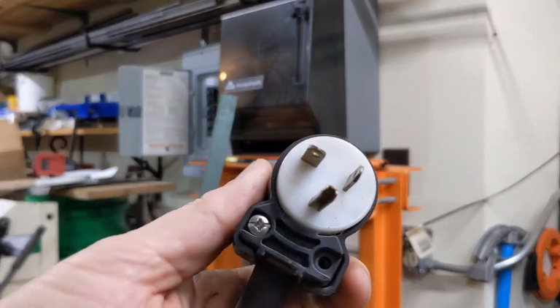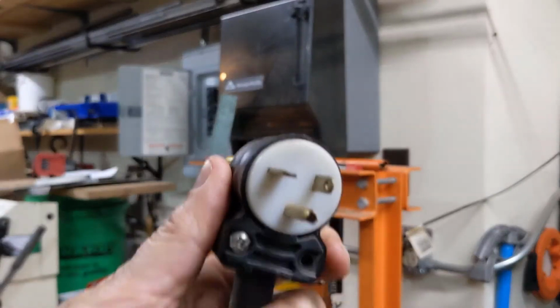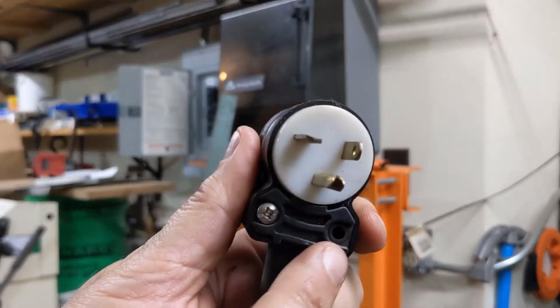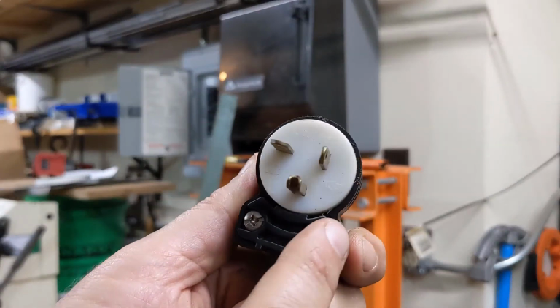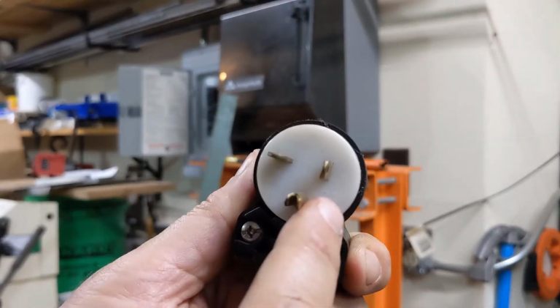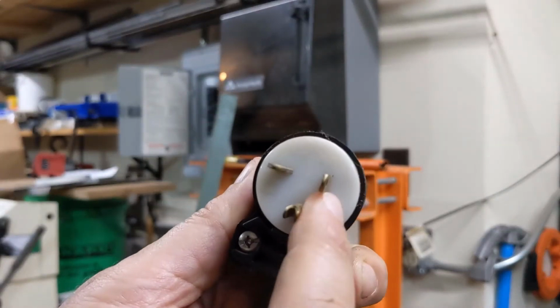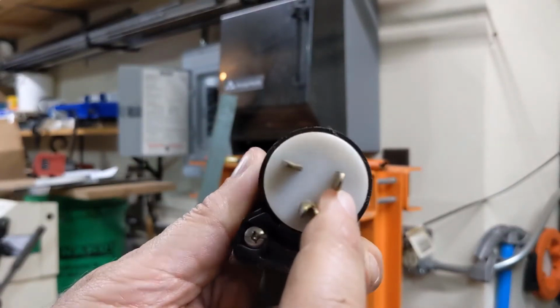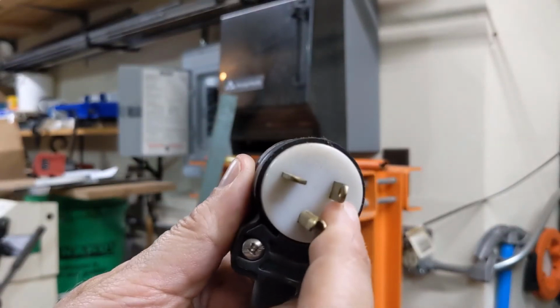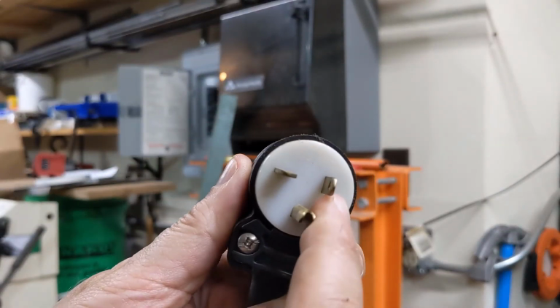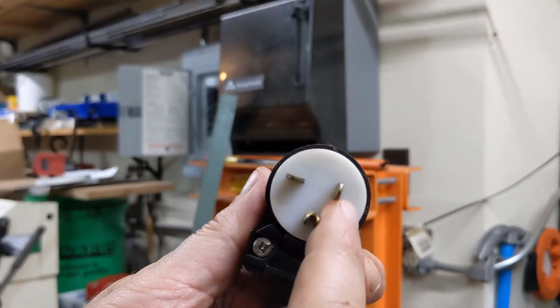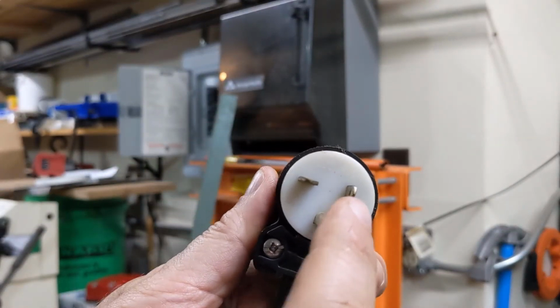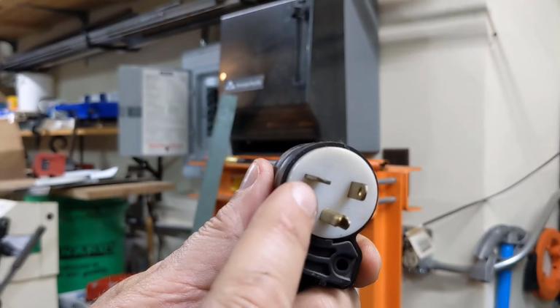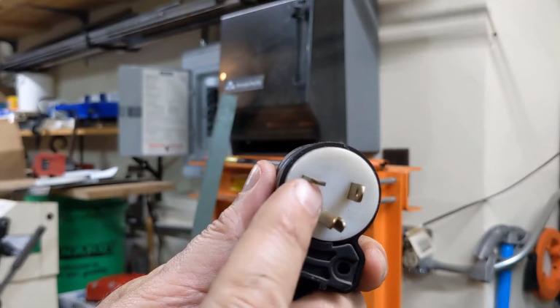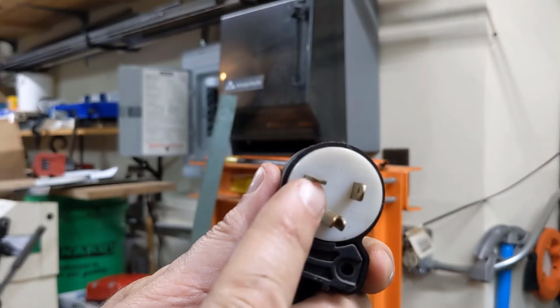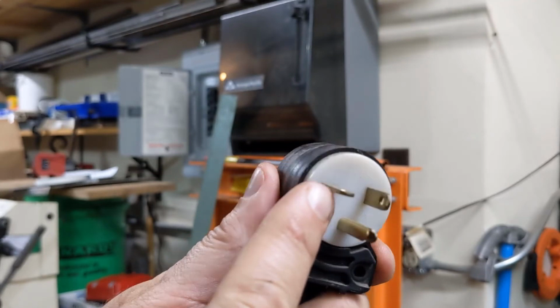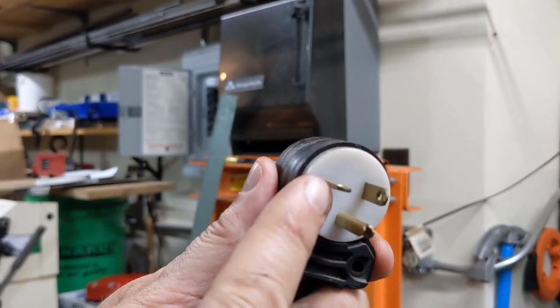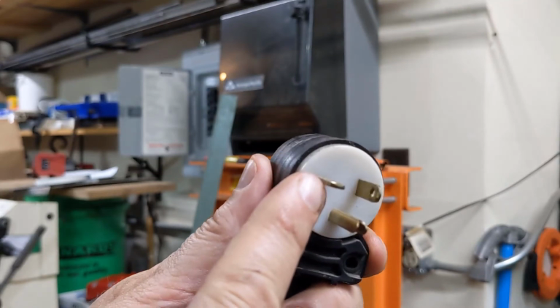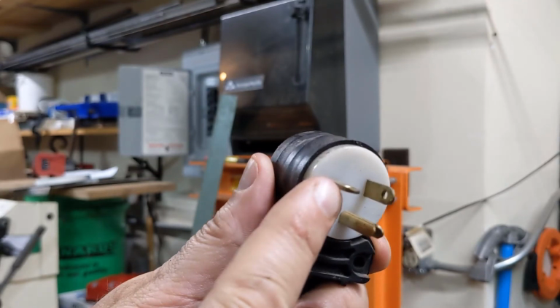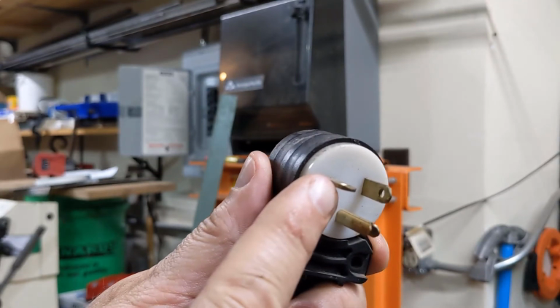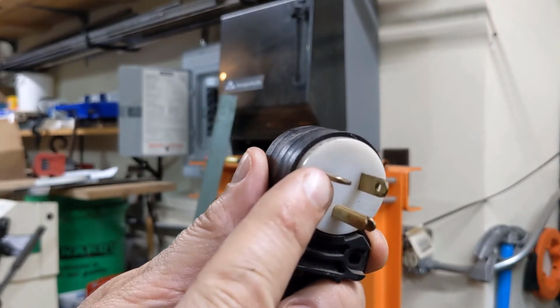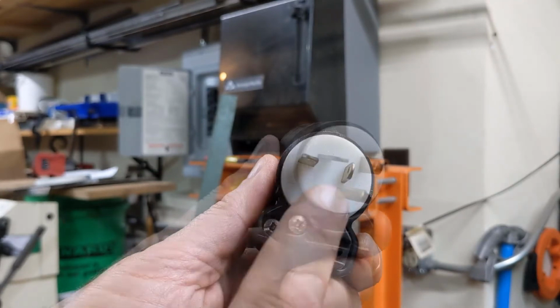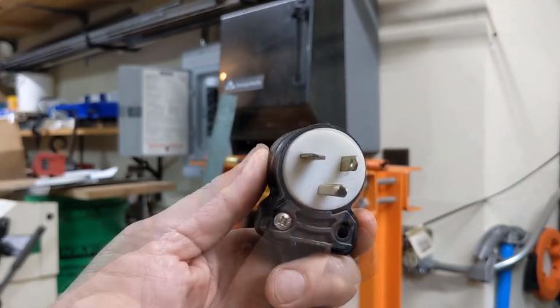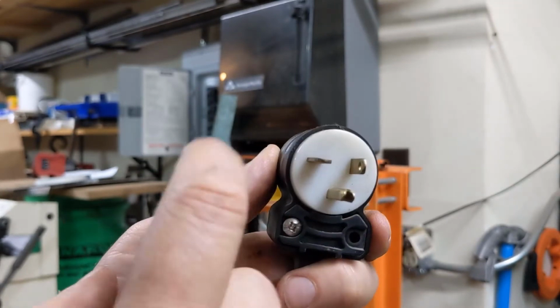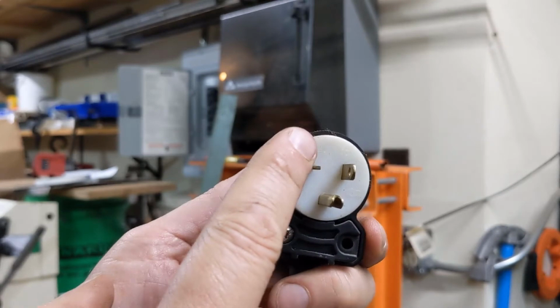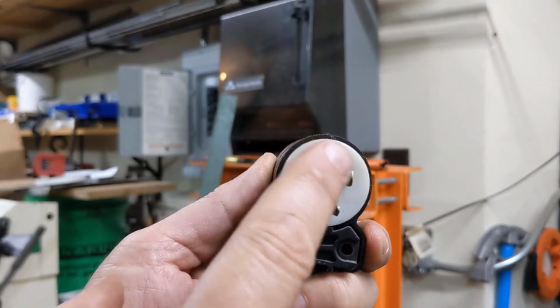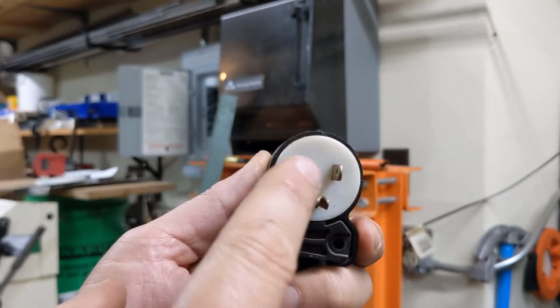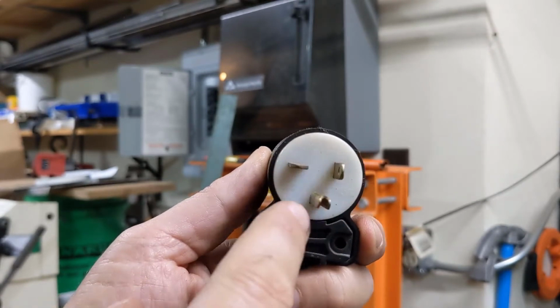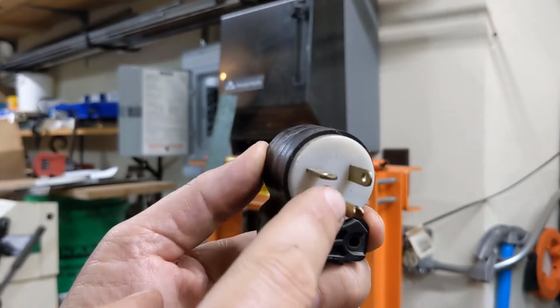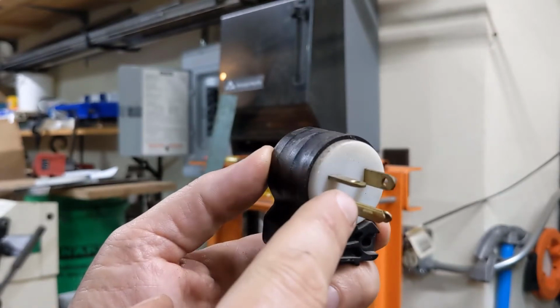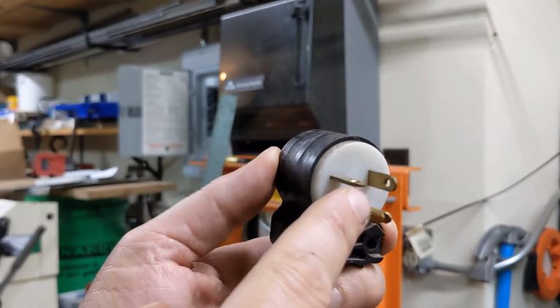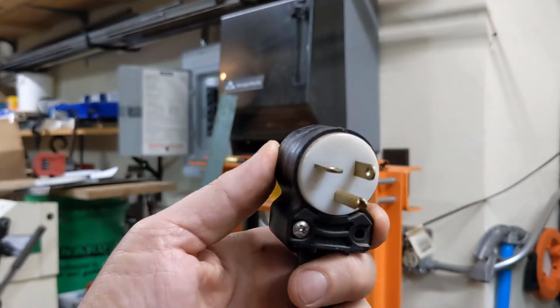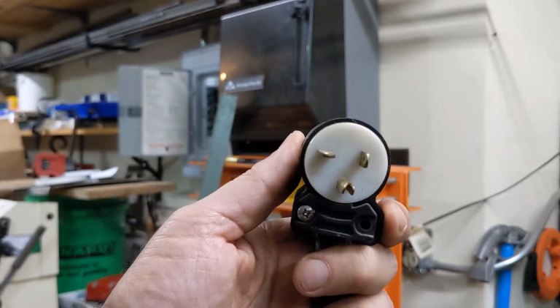If you take a look at this, it looks similar to your standard 110 plug, but instead of being up and down, this one goes side to side. So we need to put in an outlet that has this. This is a 20 amp 220.